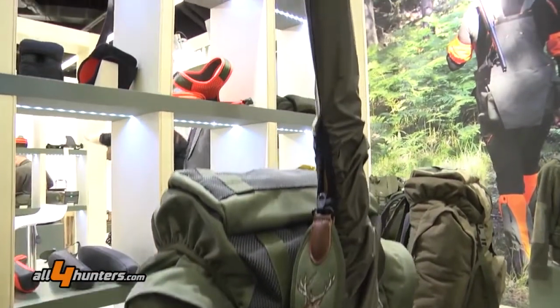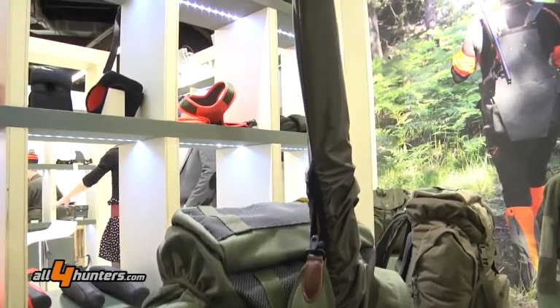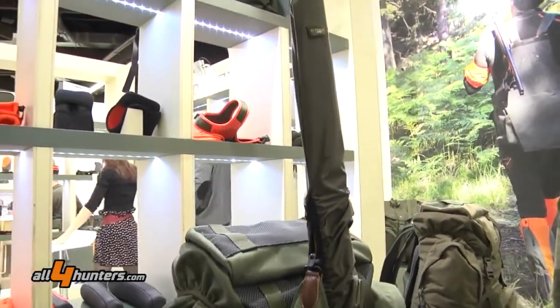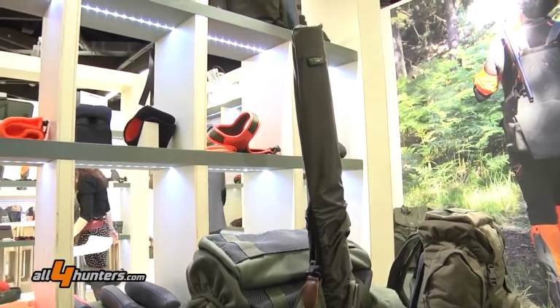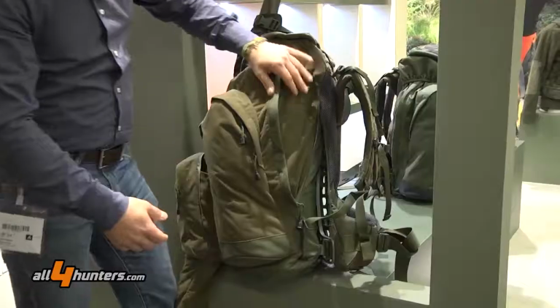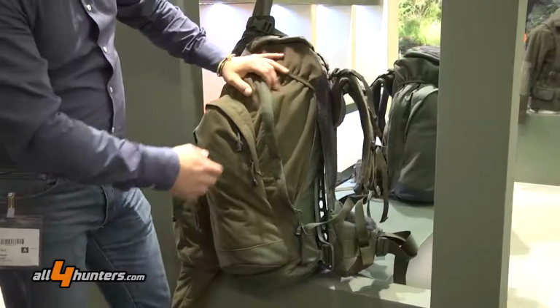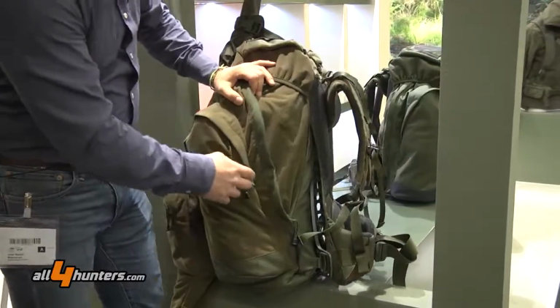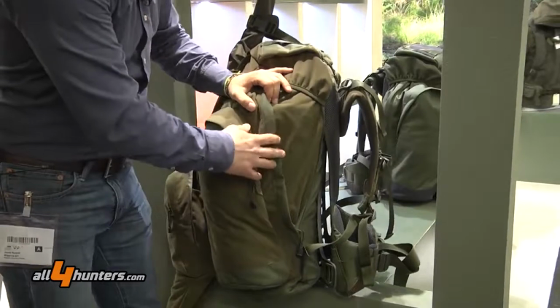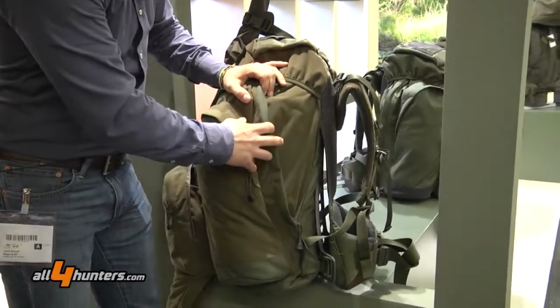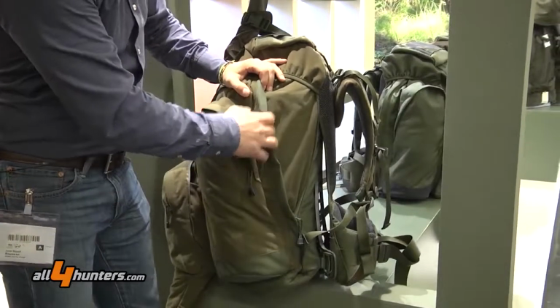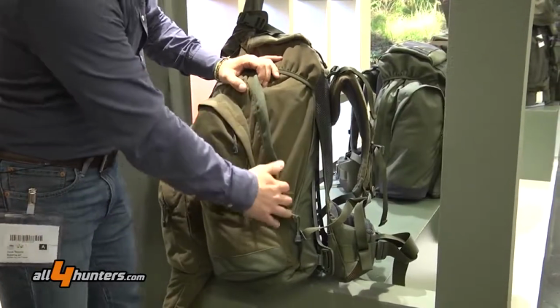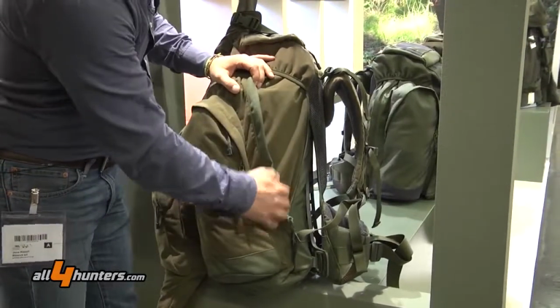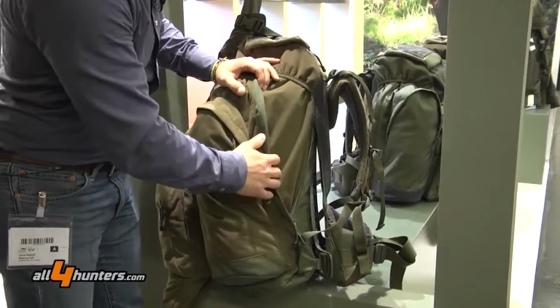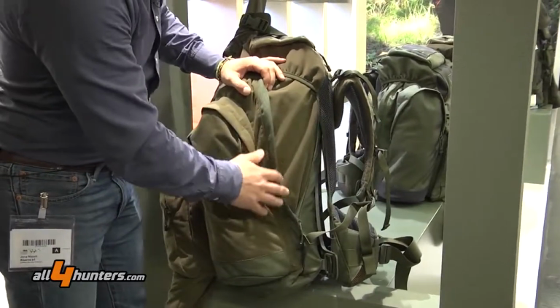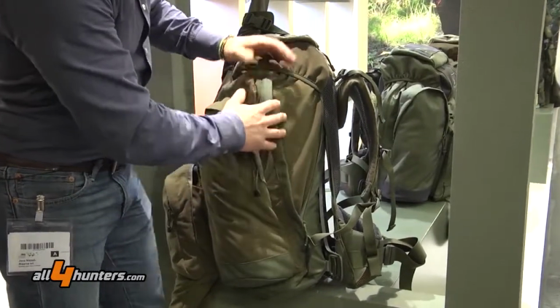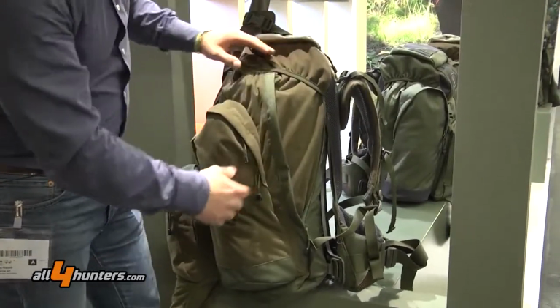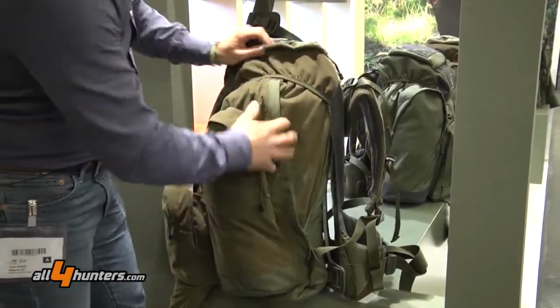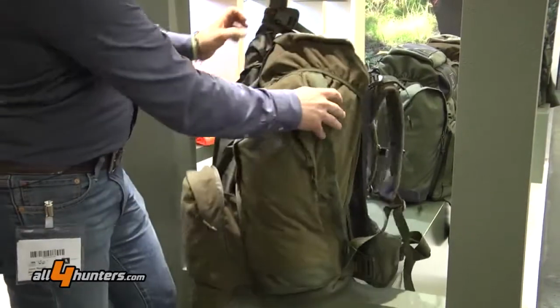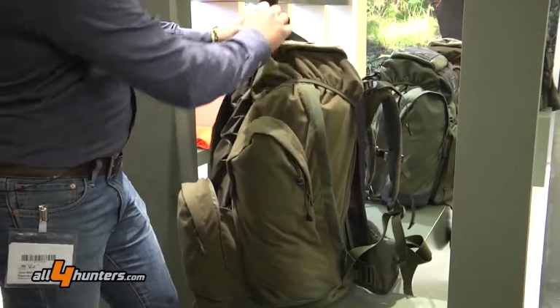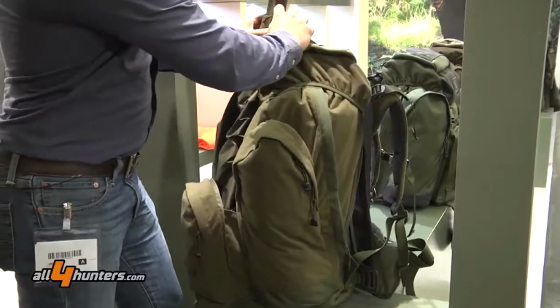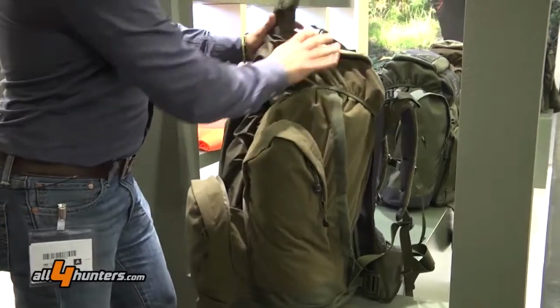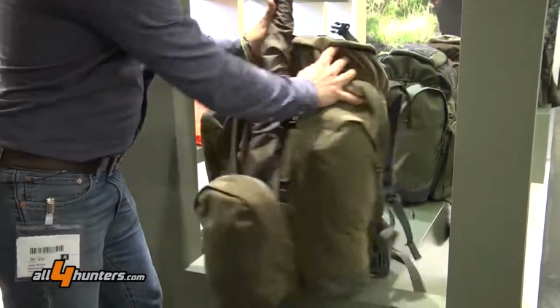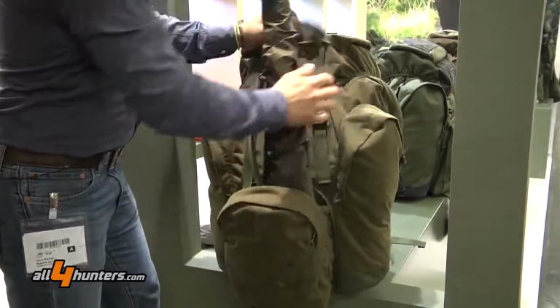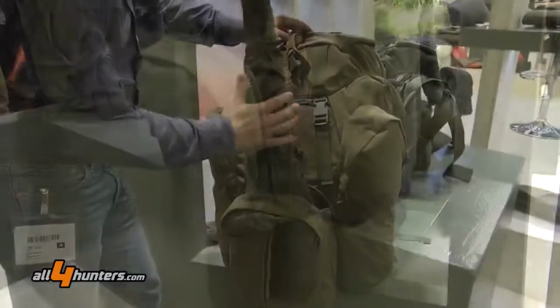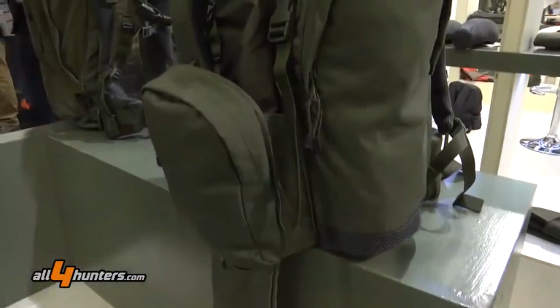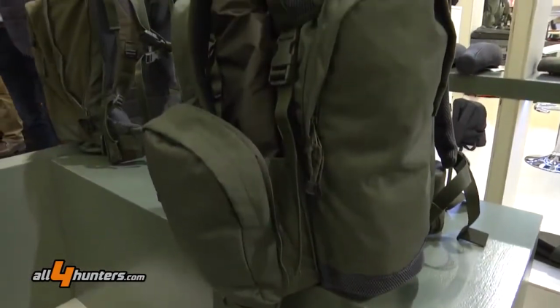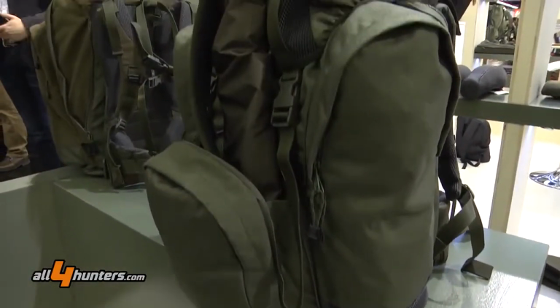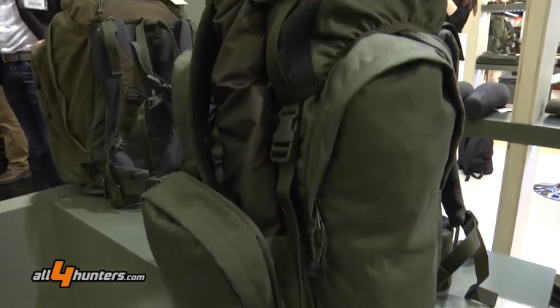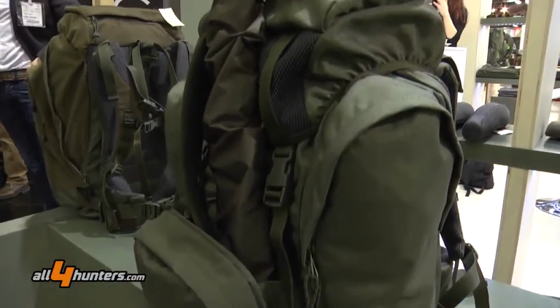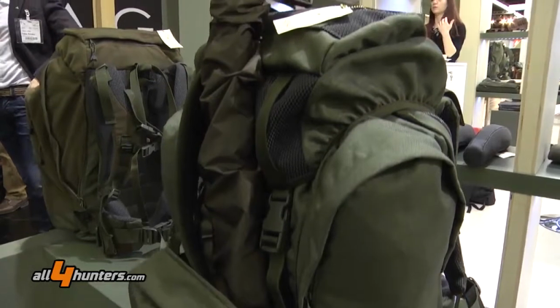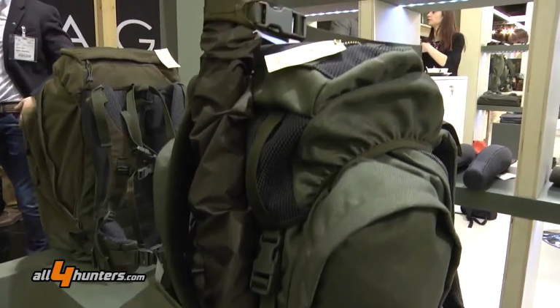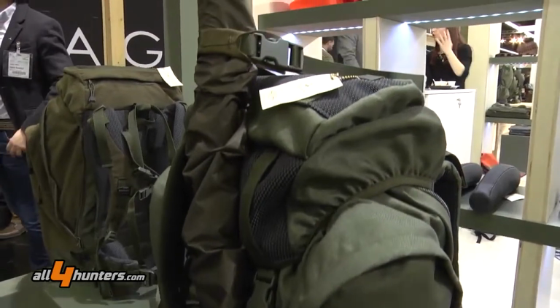This is the biggest we have — that is 45 litres, but it also has a zip on the side to open it and it becomes quite bigger, it's almost 90 litres.